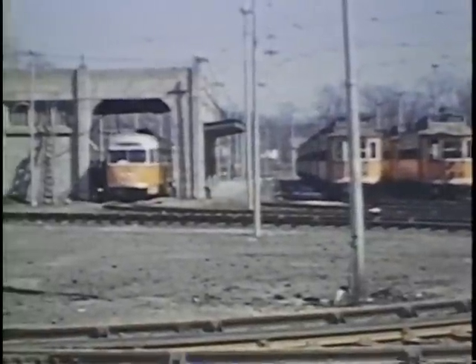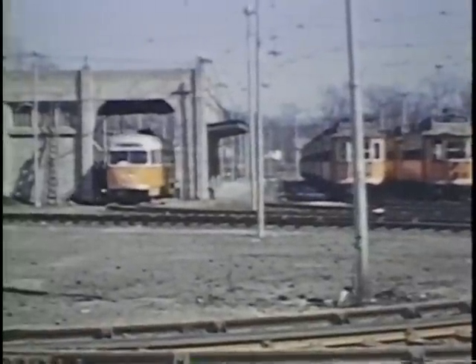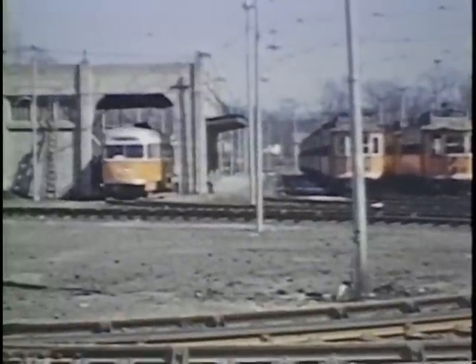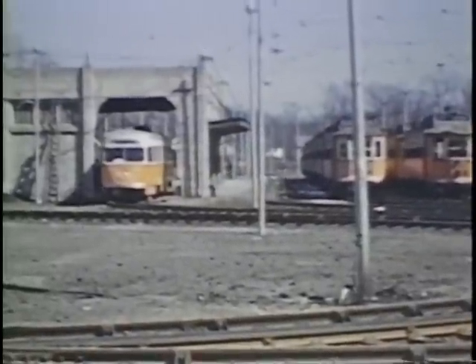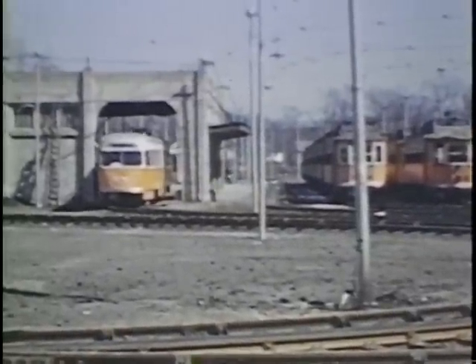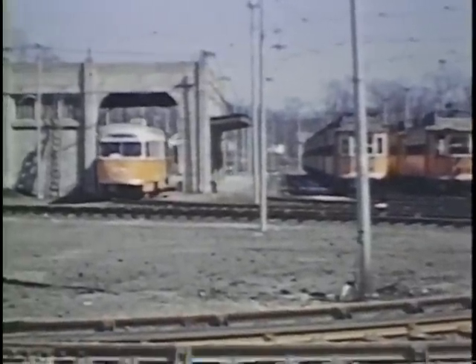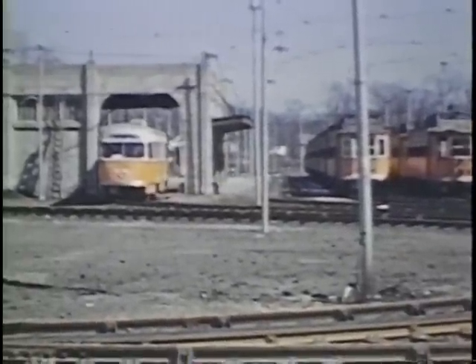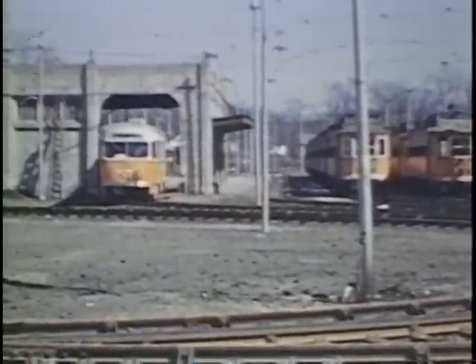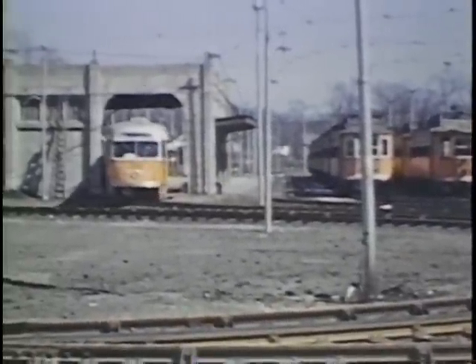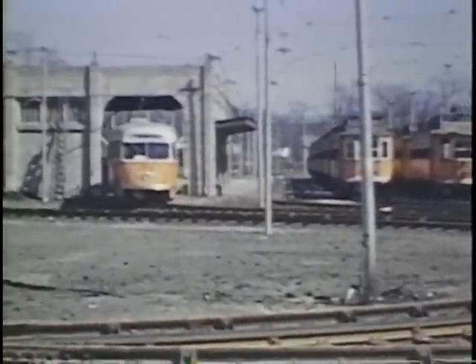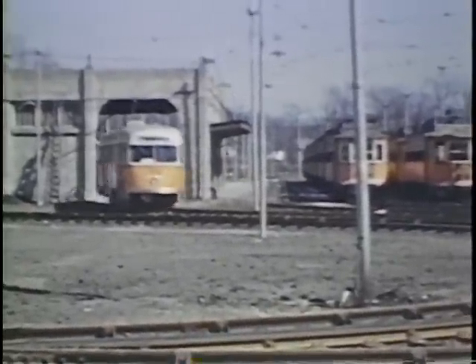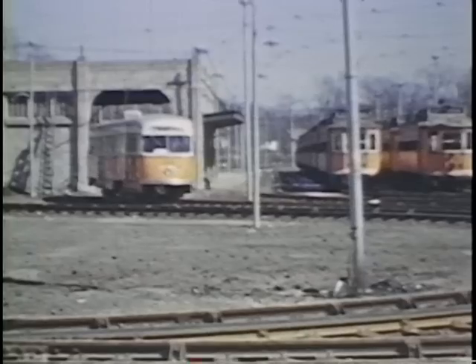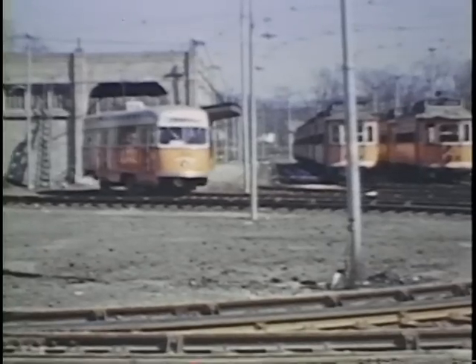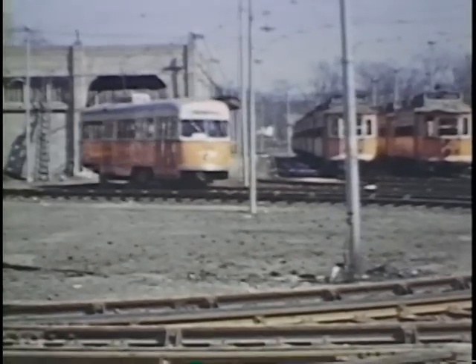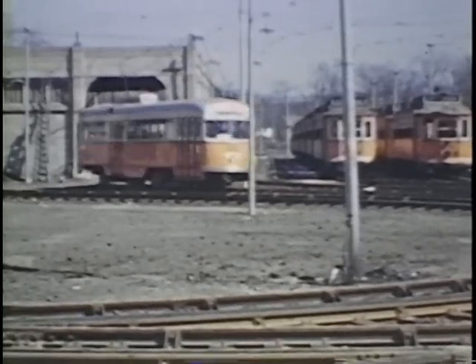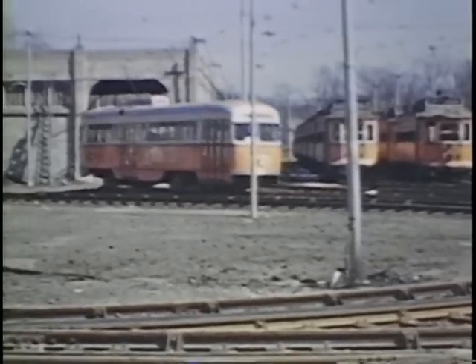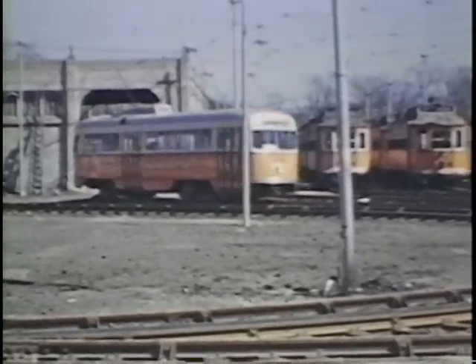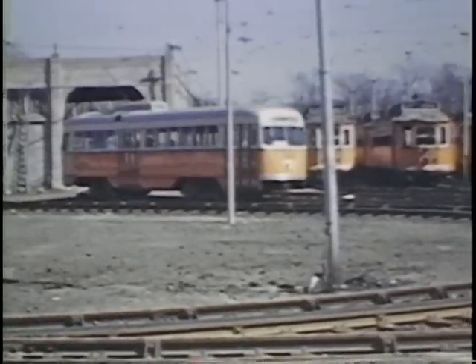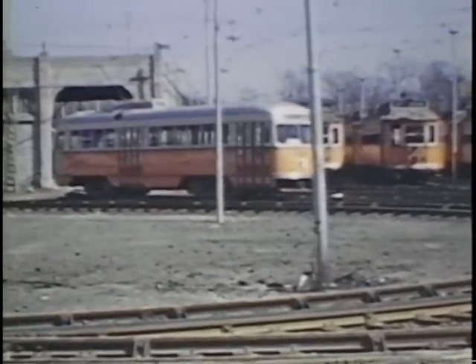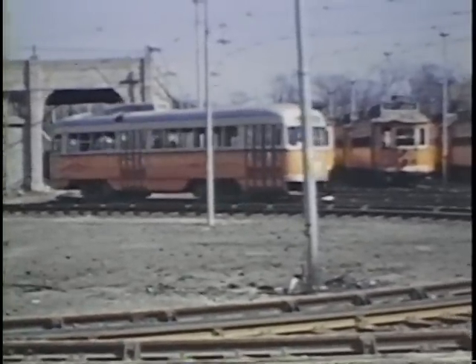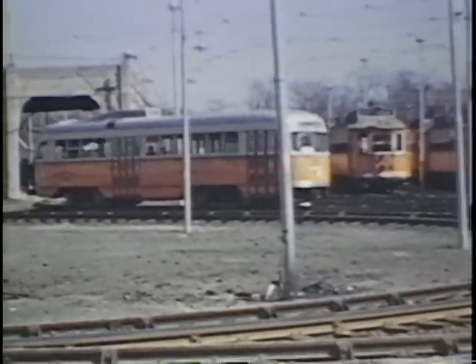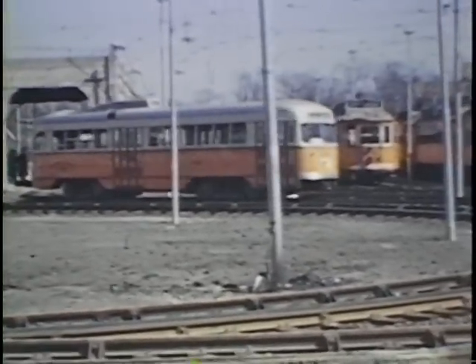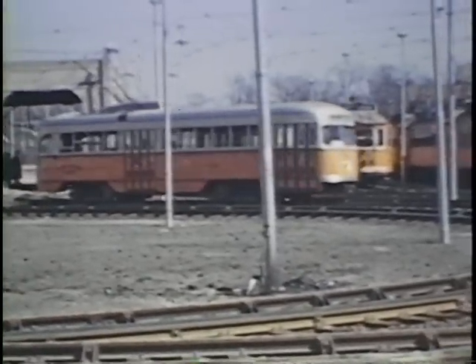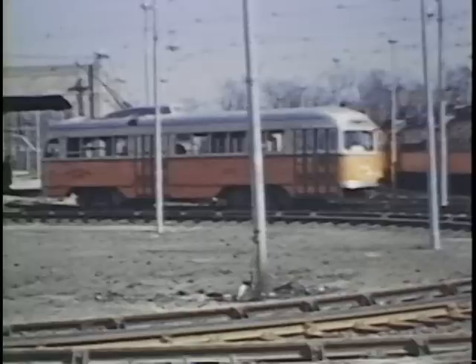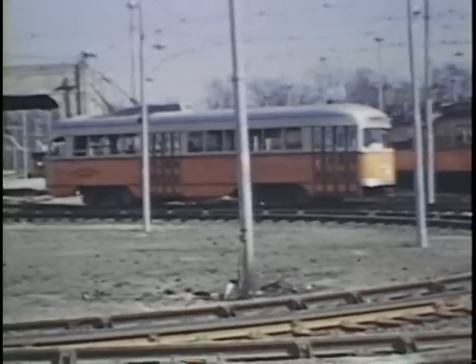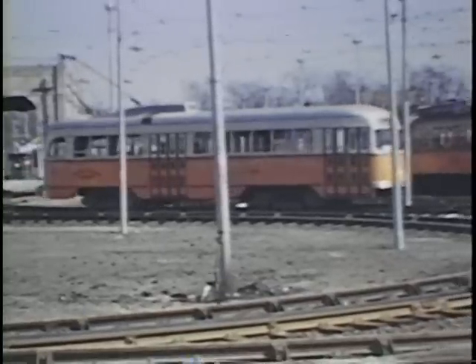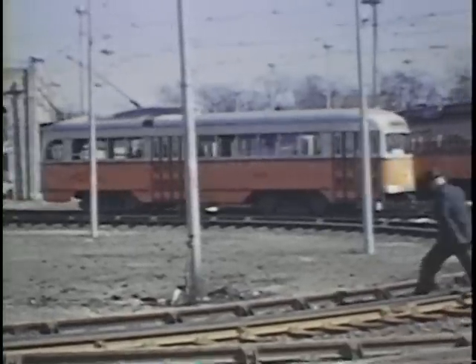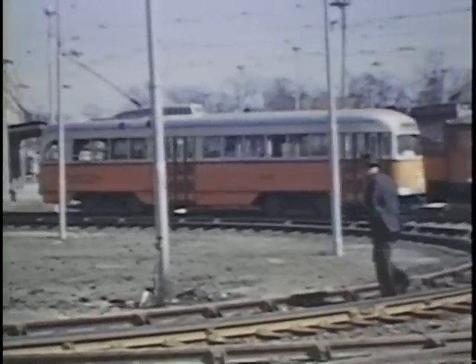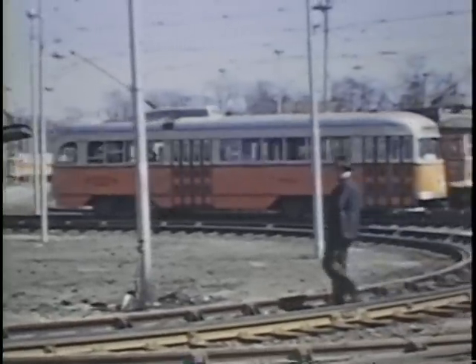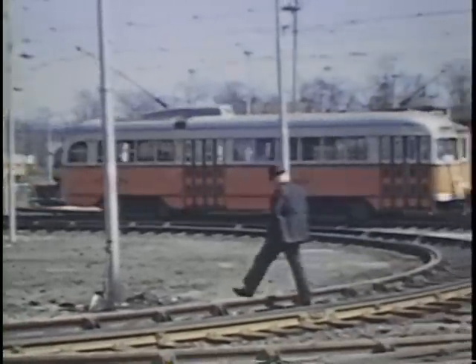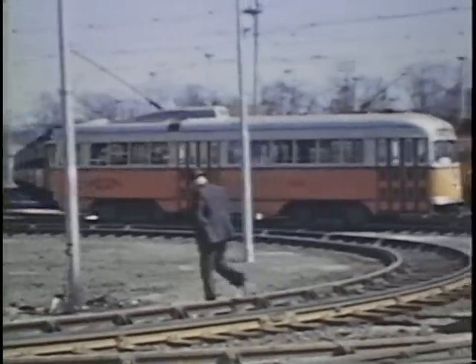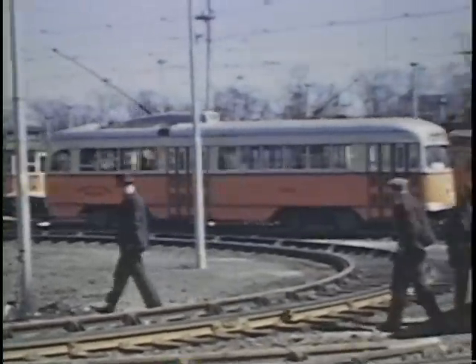Mattapan Station, pretty much as you look at that front part of it, is still there today, on the current Mattapan-Ashmont line, which is serviced by PCCs — the last PCC line operating in the Boston system.